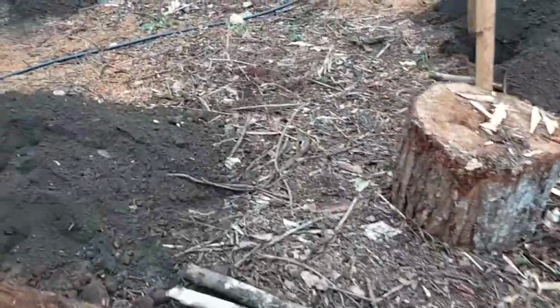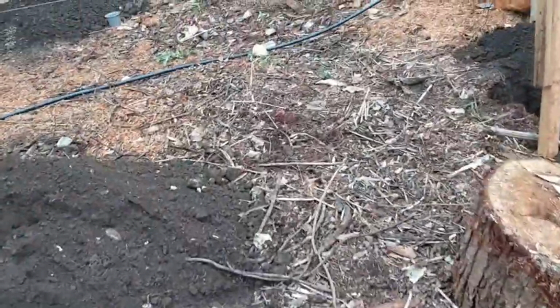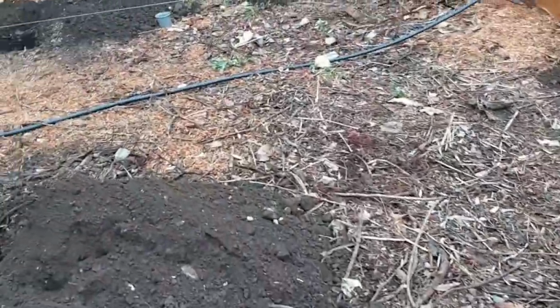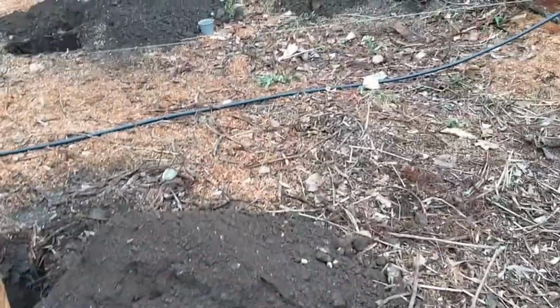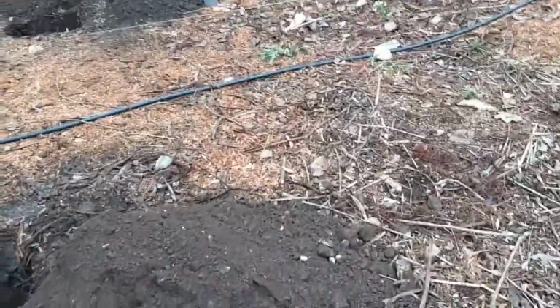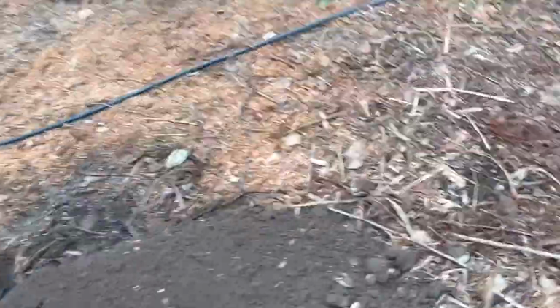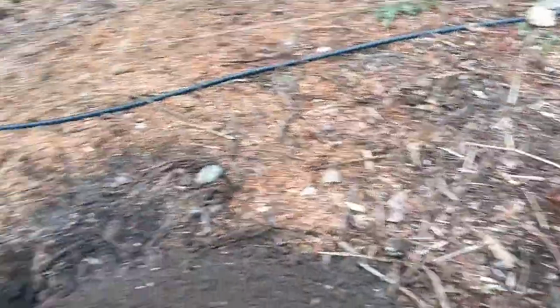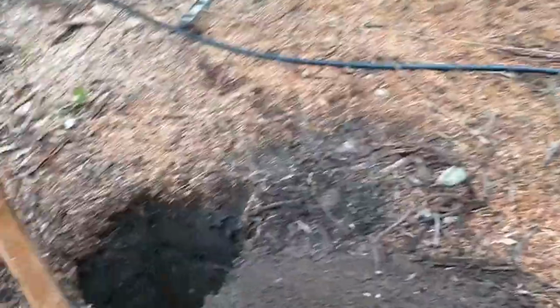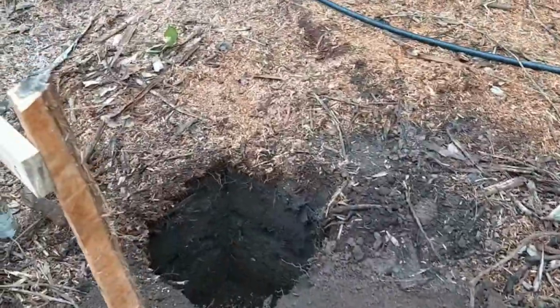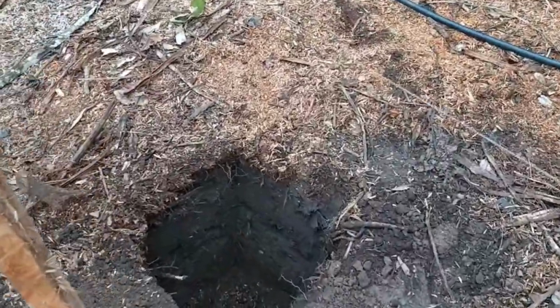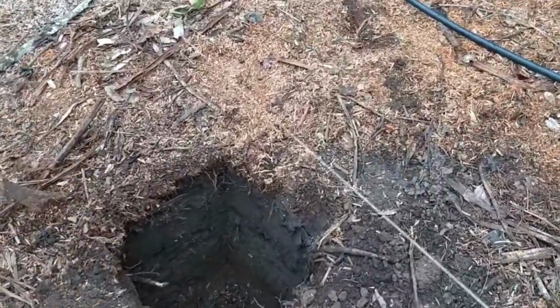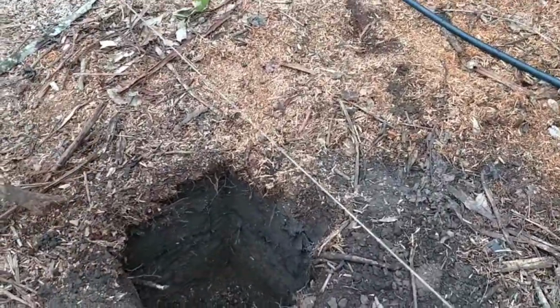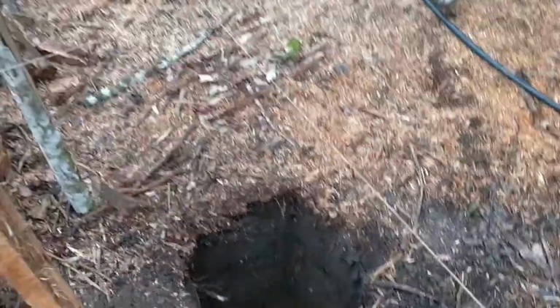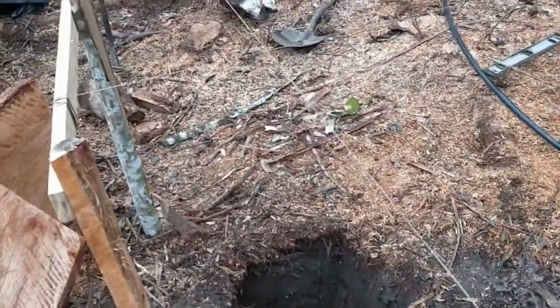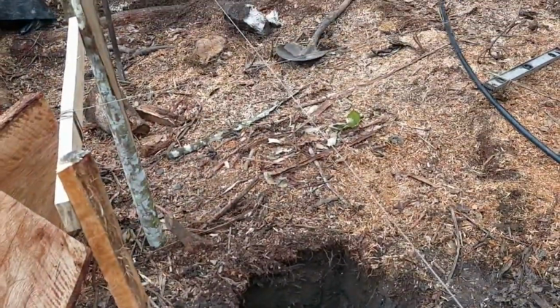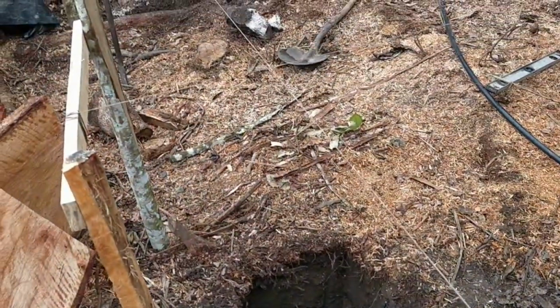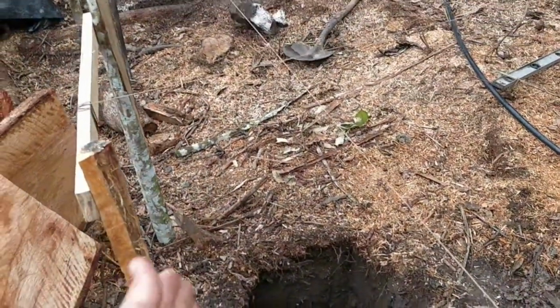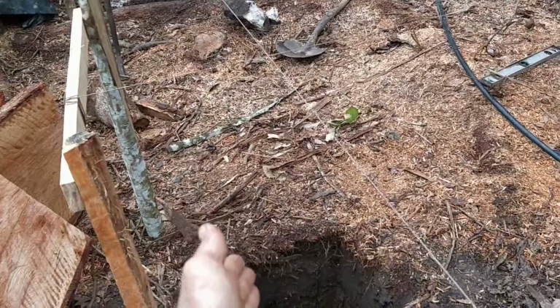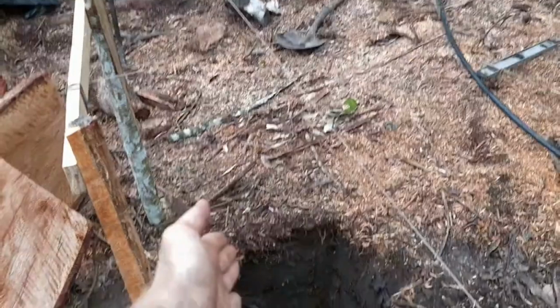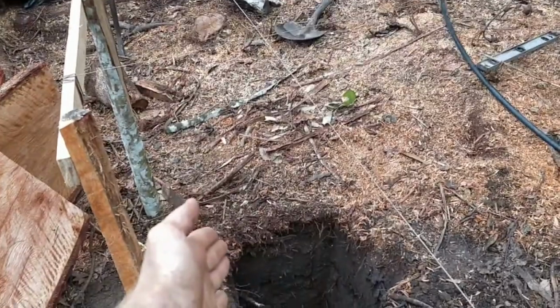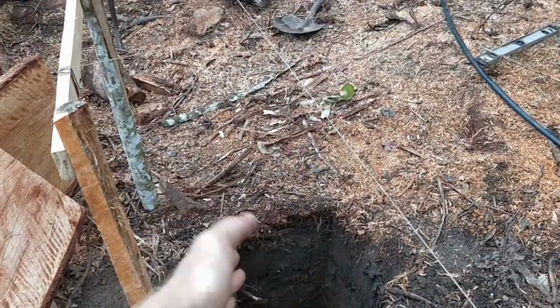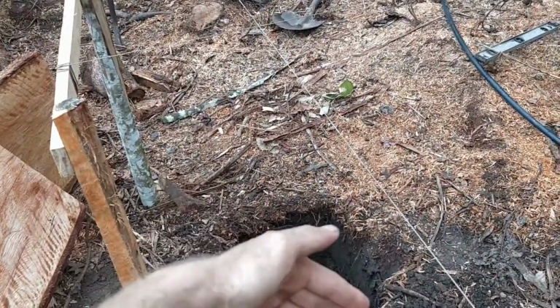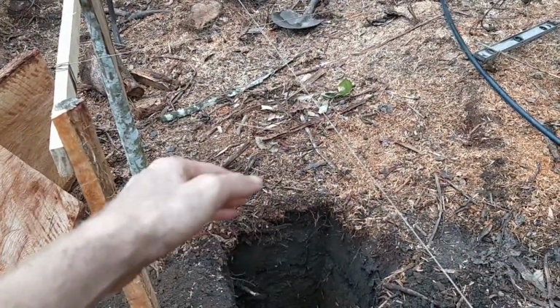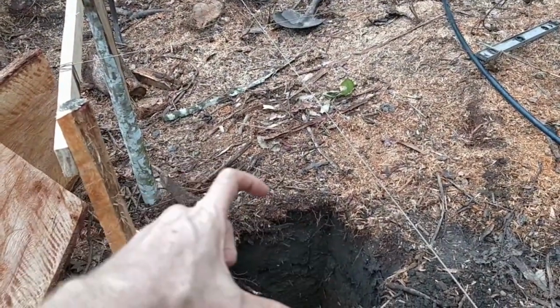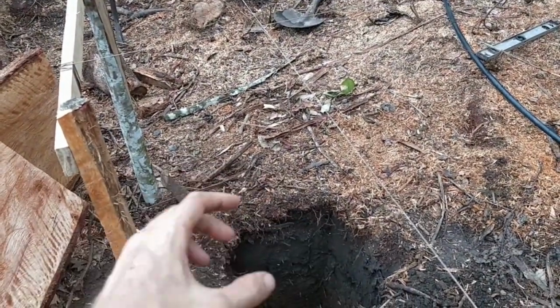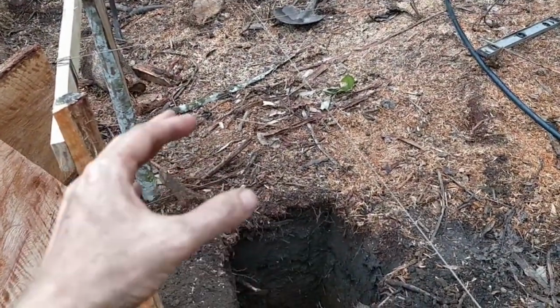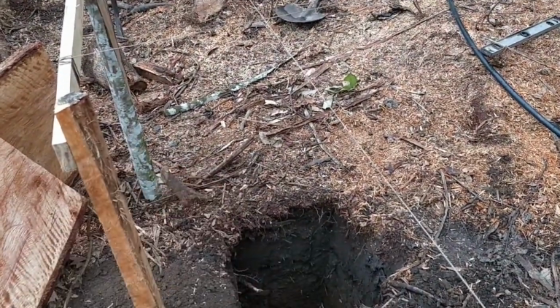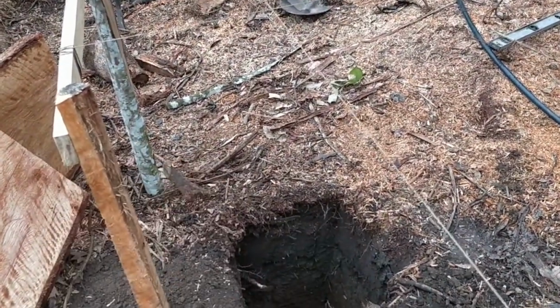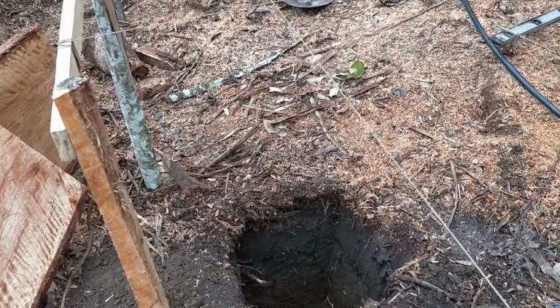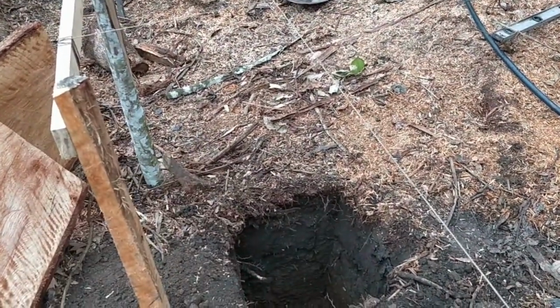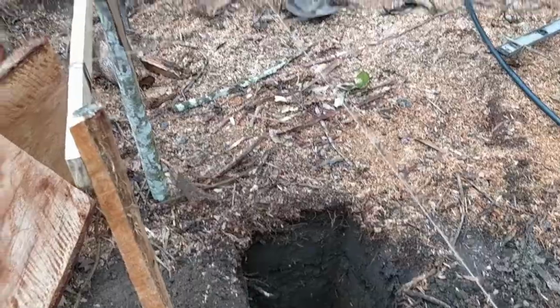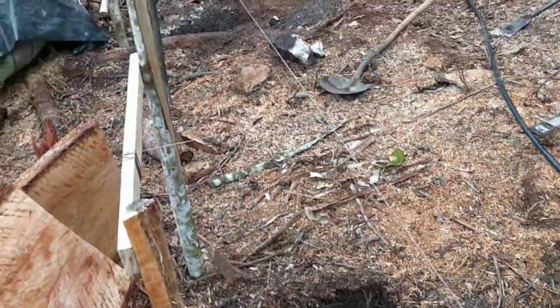We'll mix this with cement and have the rebar to hold it strong, with some wooden outsides, so it becomes kind of a box to hold in the cement. We'll see how that looks.